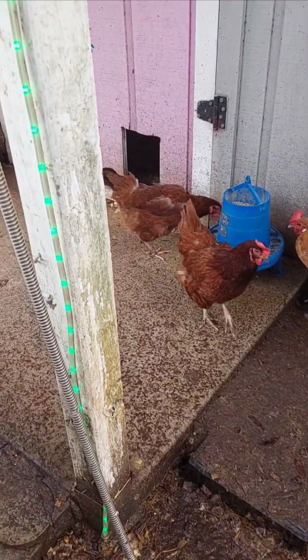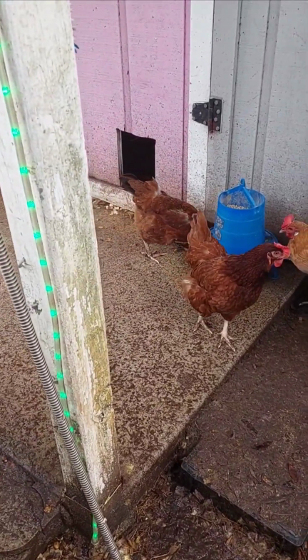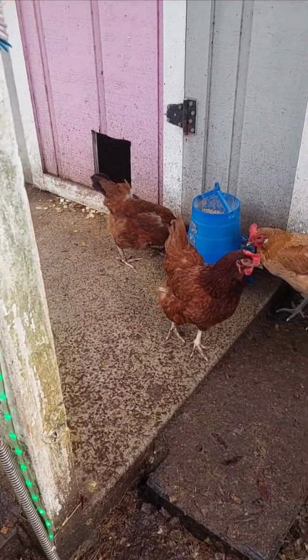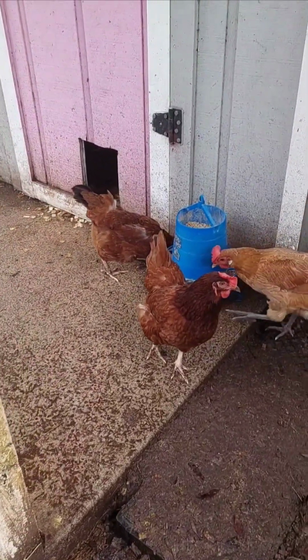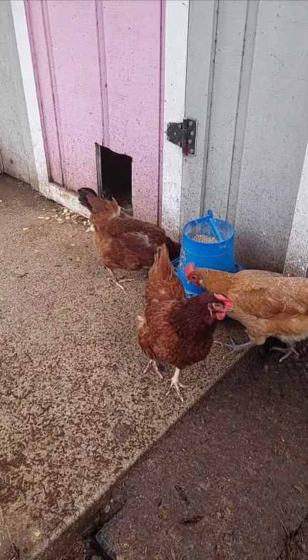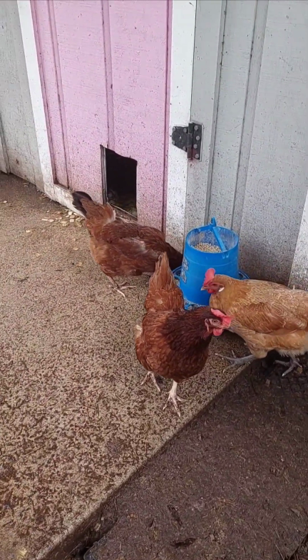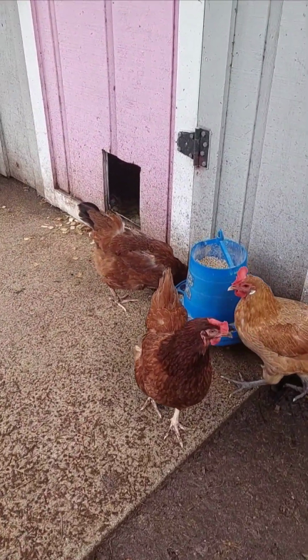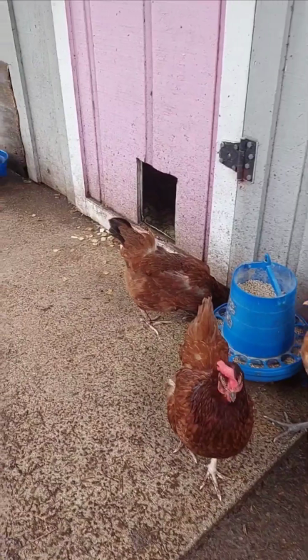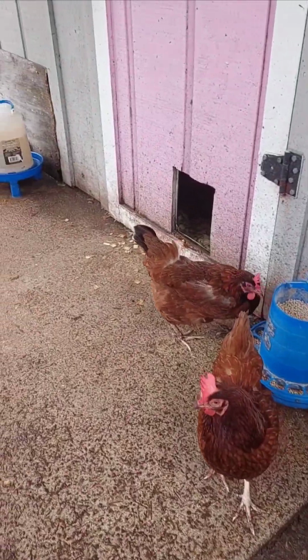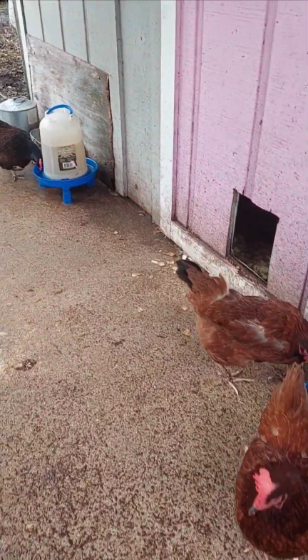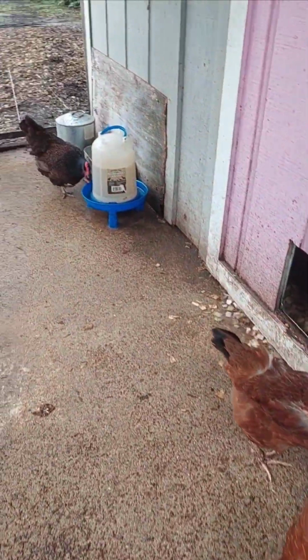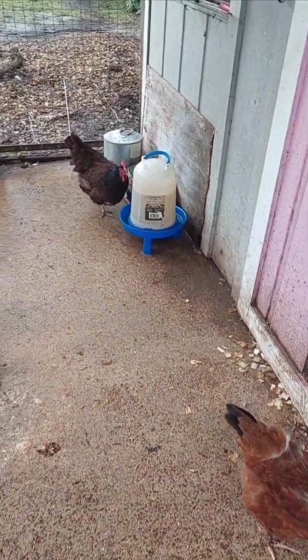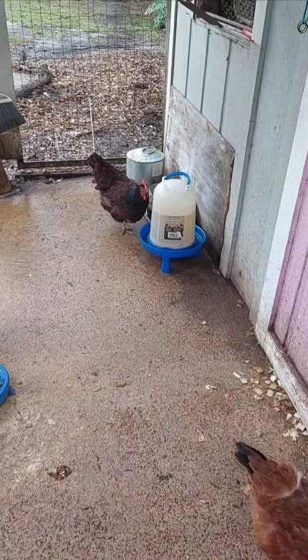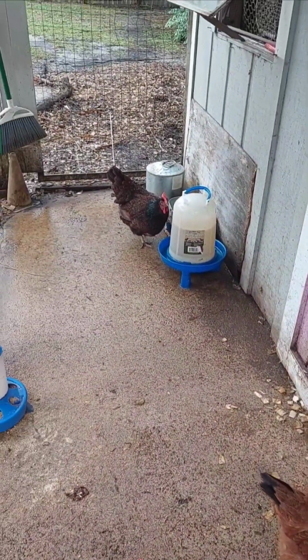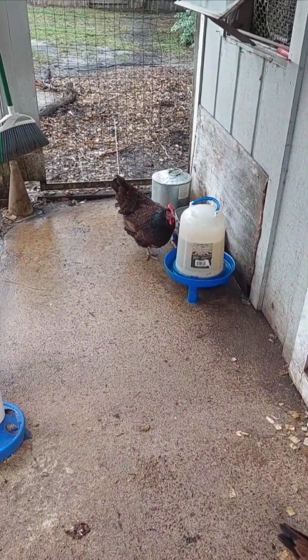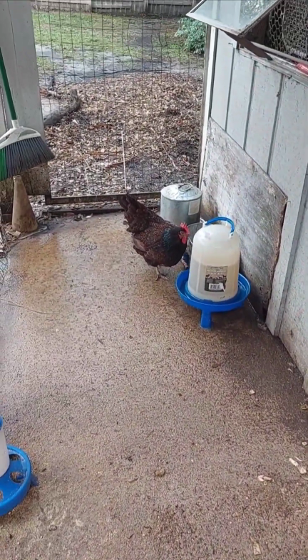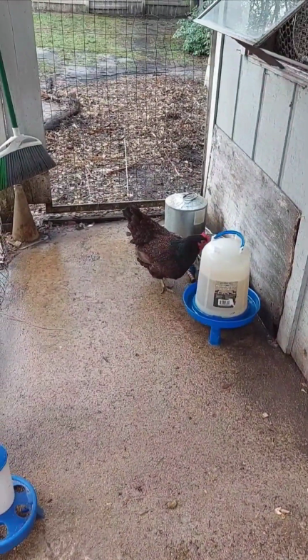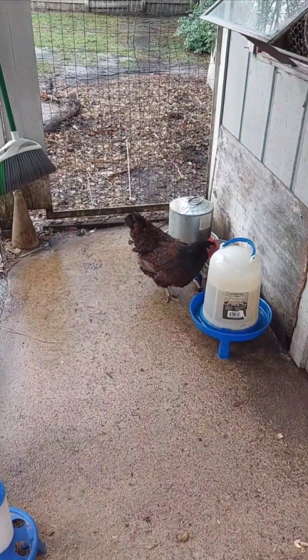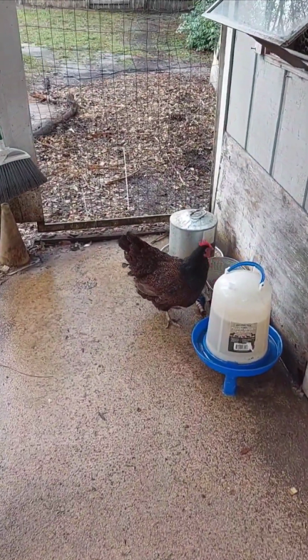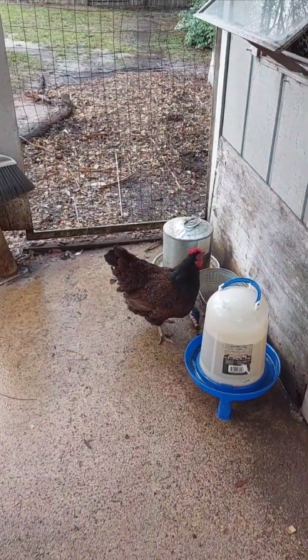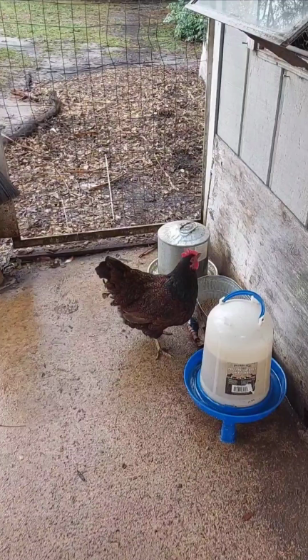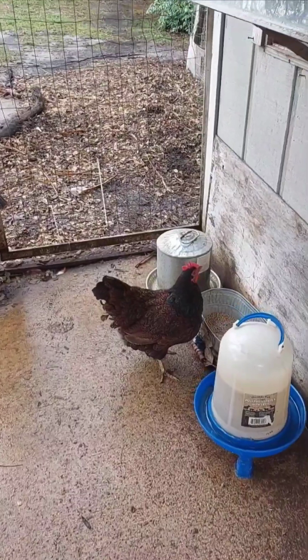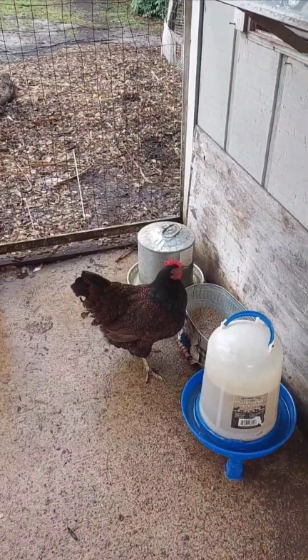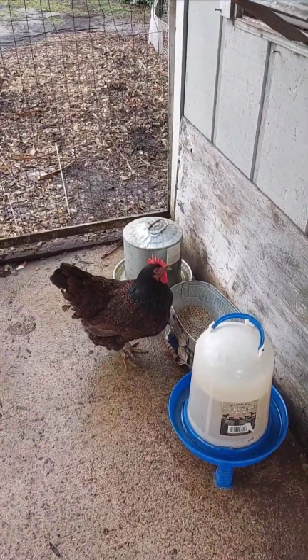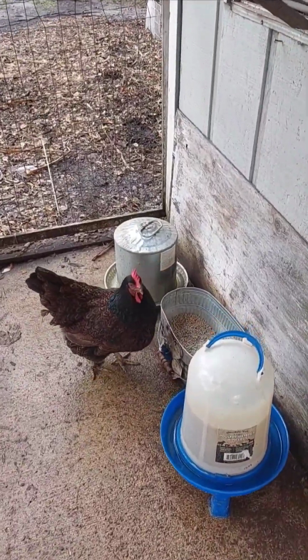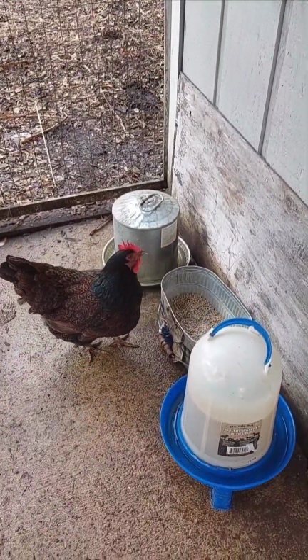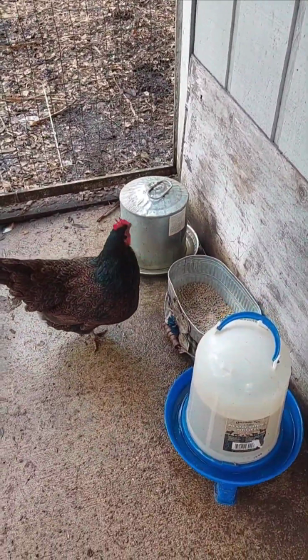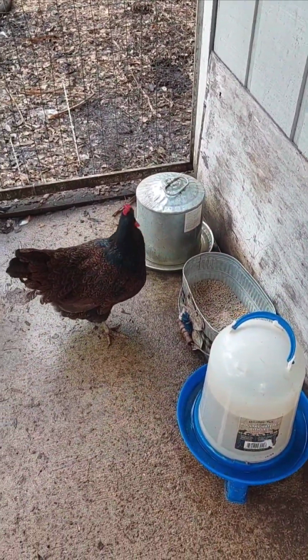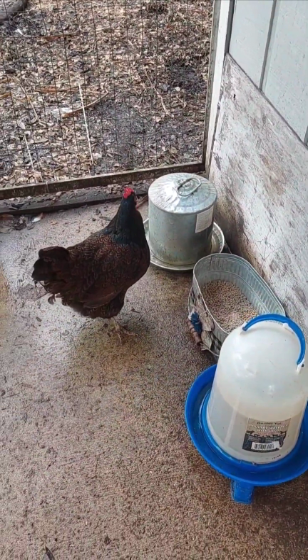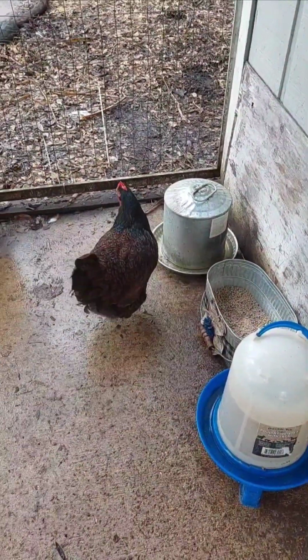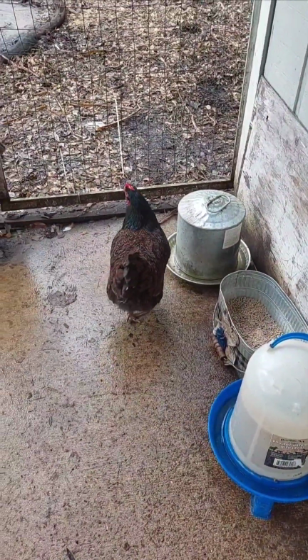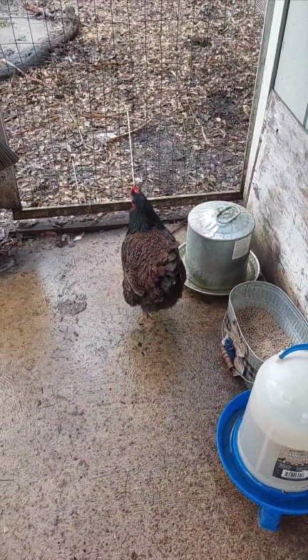The crop also lets them eat a mix of foods like seeds, grains, or bugs, and store it all safely until their body is ready to break it down. It's a clever system that ensures they're nourished even during busy or risky feeding times.